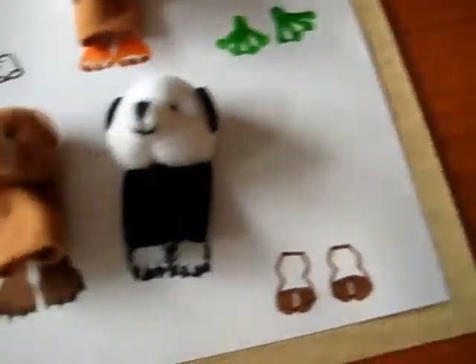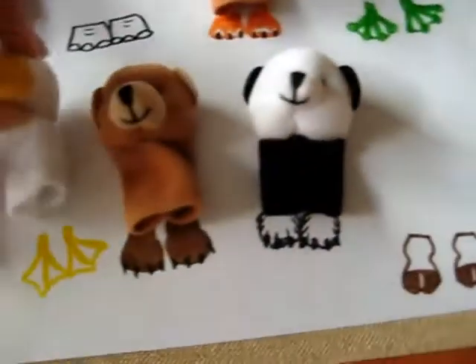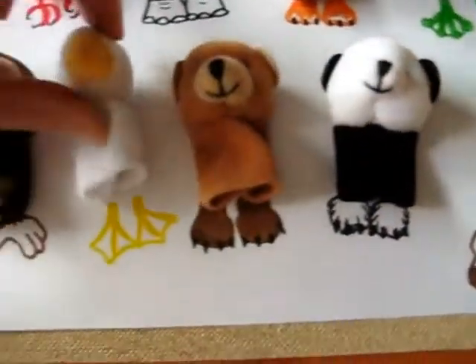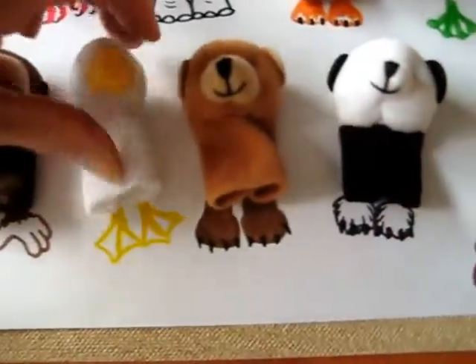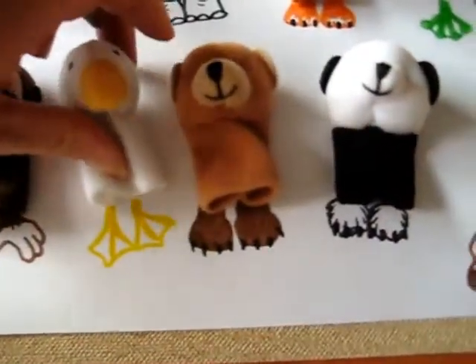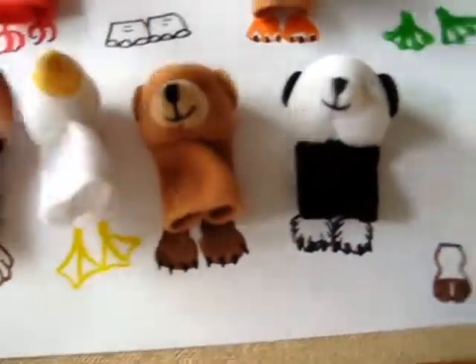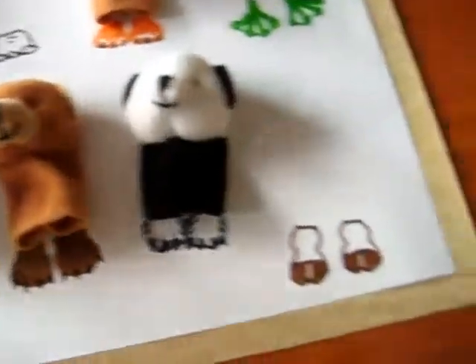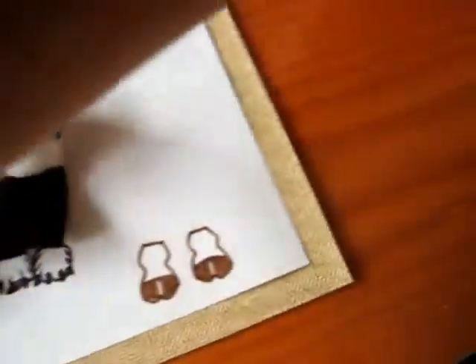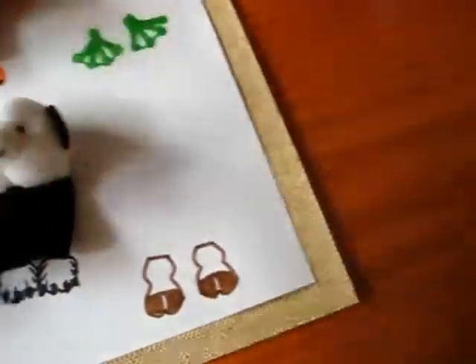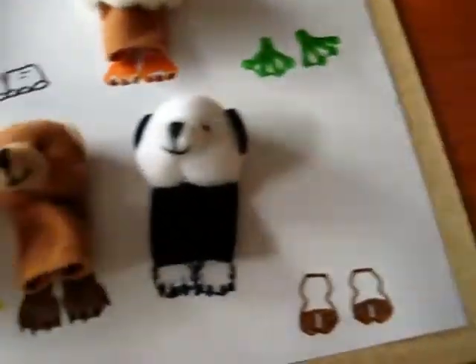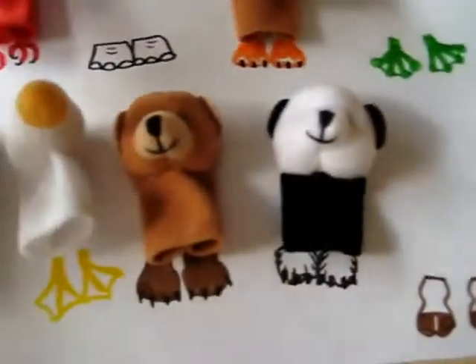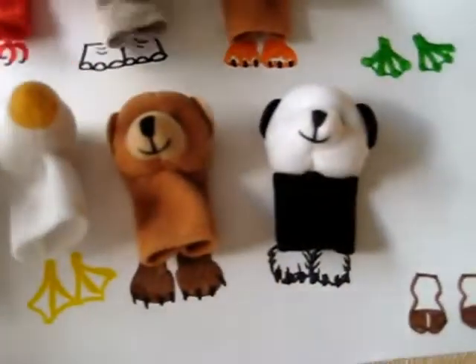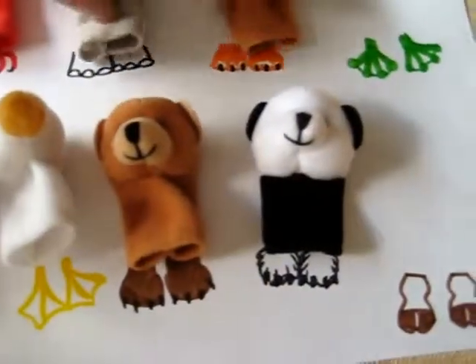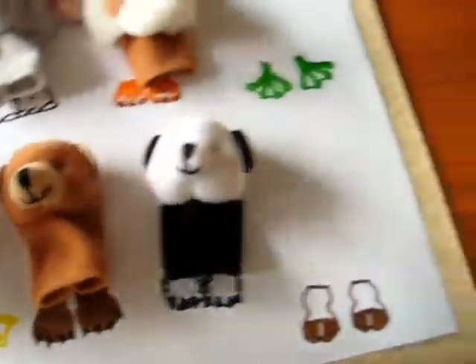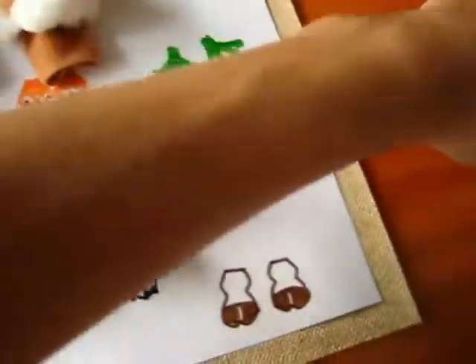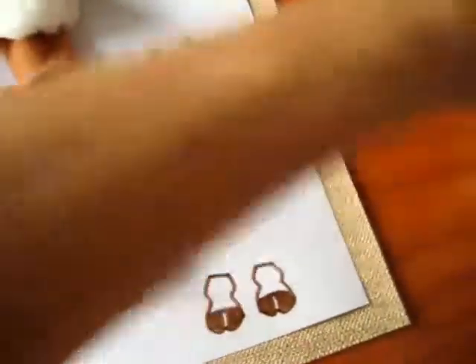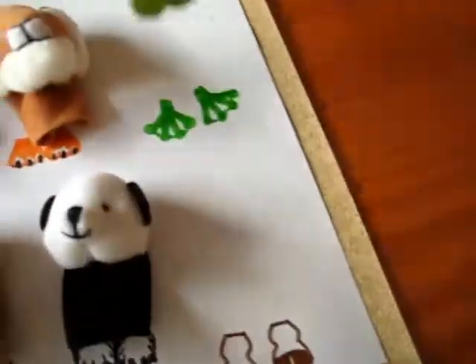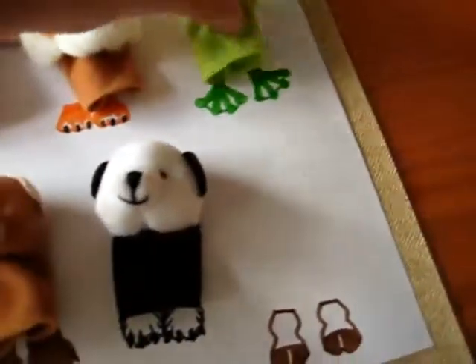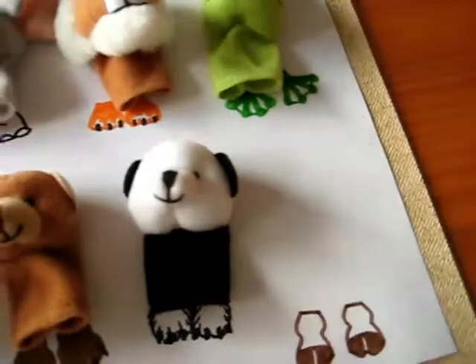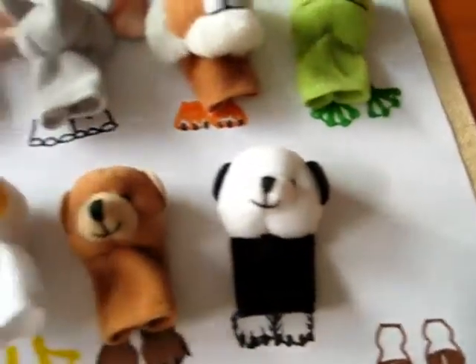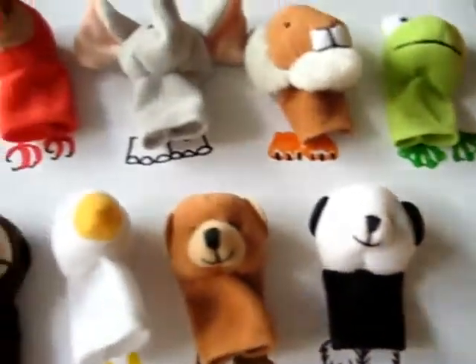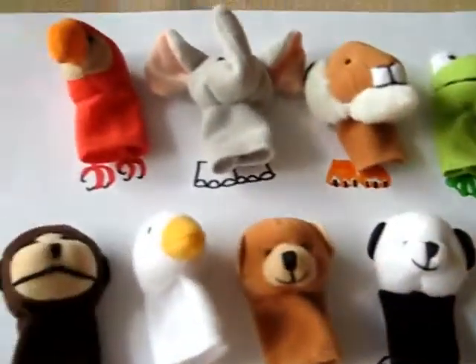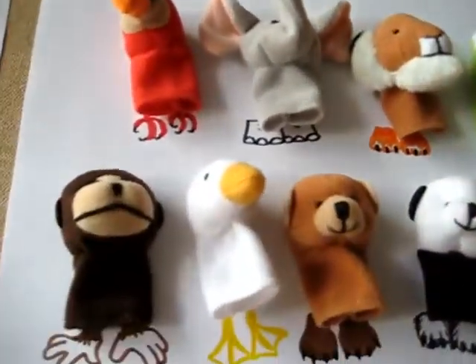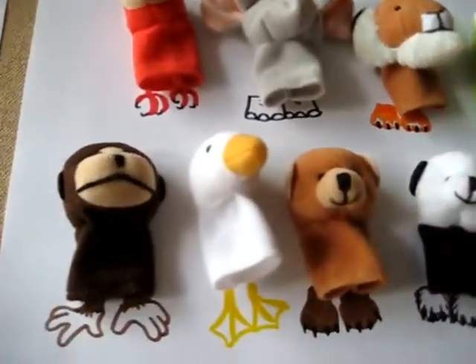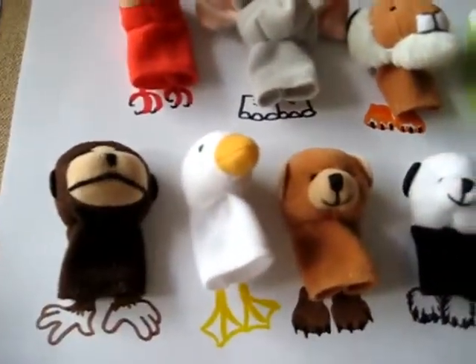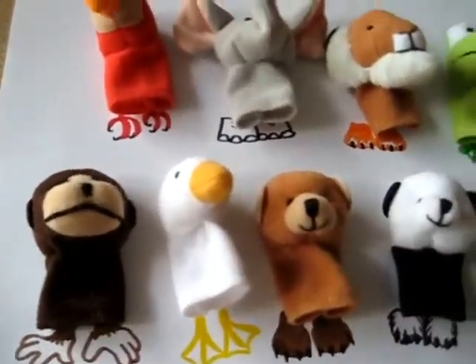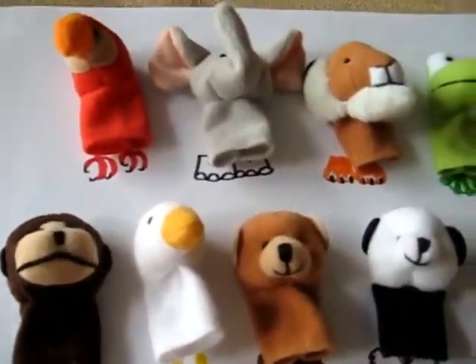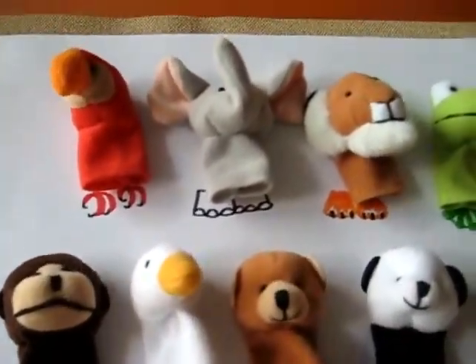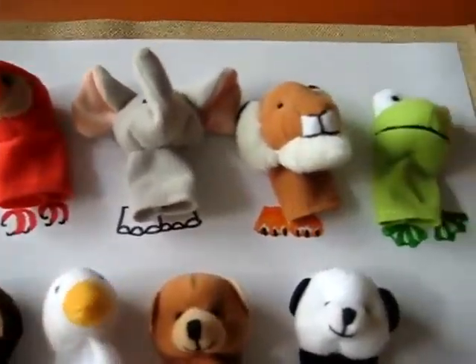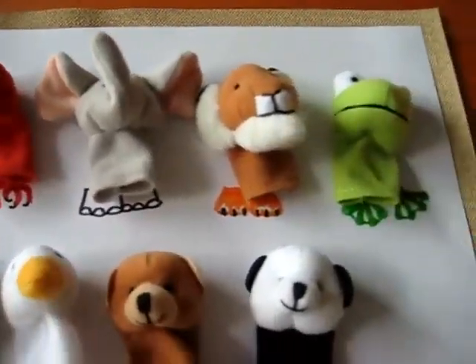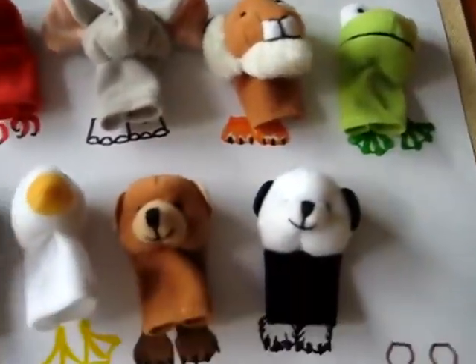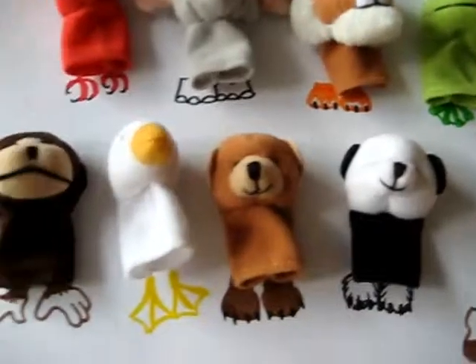So that was fun. We even sort of match the colors. We talk about the animals, their shapes and sizes, and their noises.